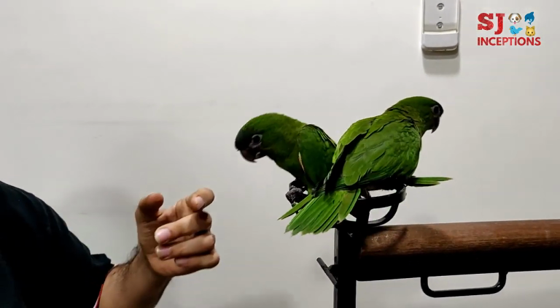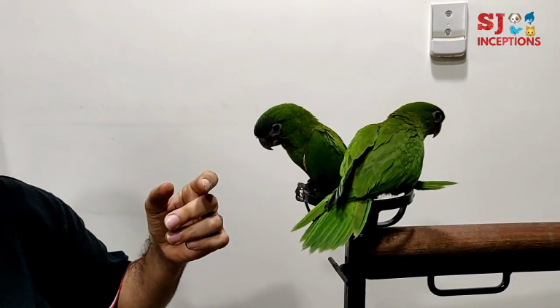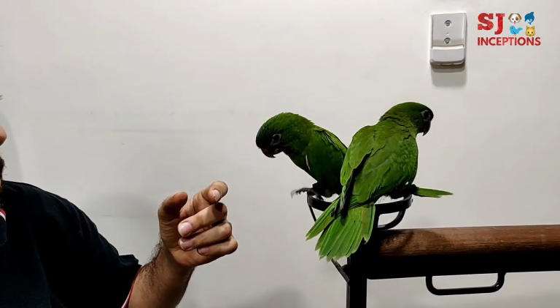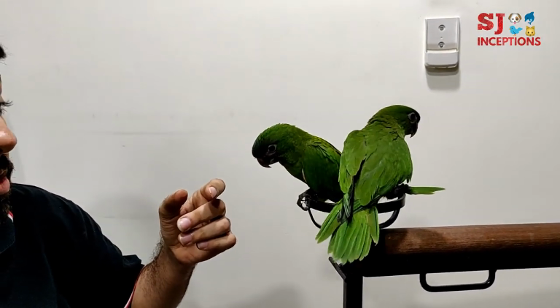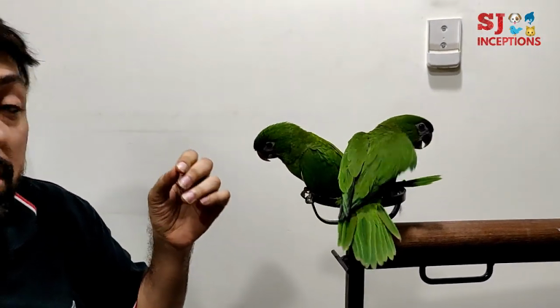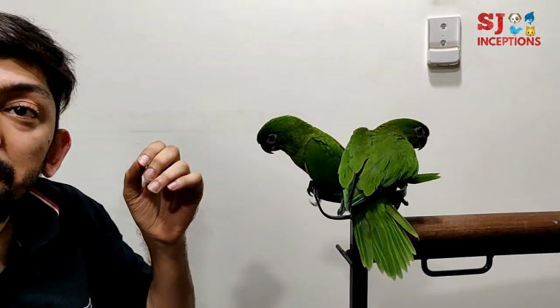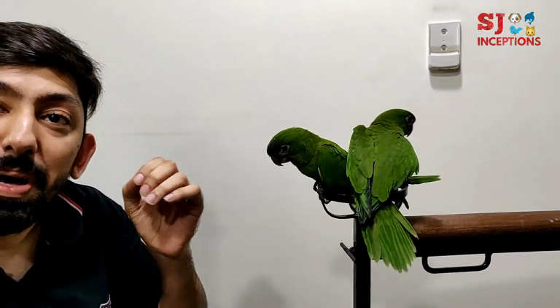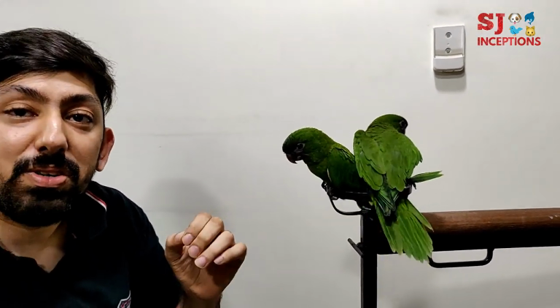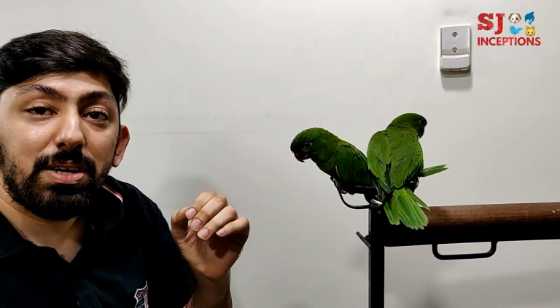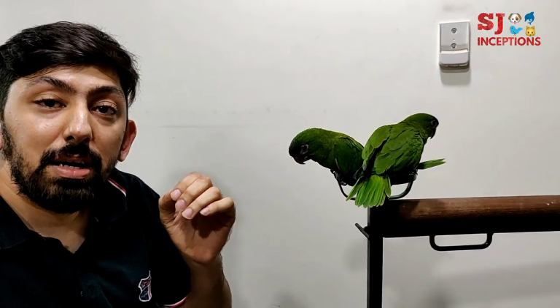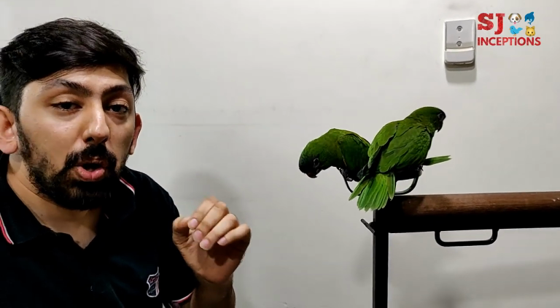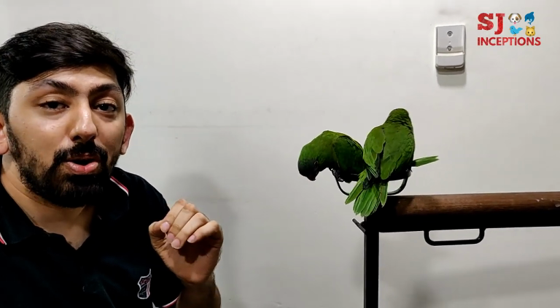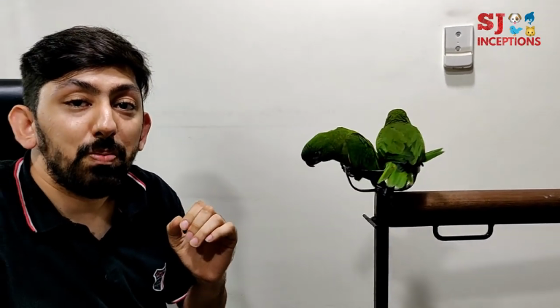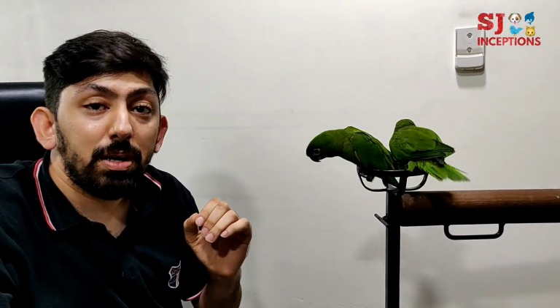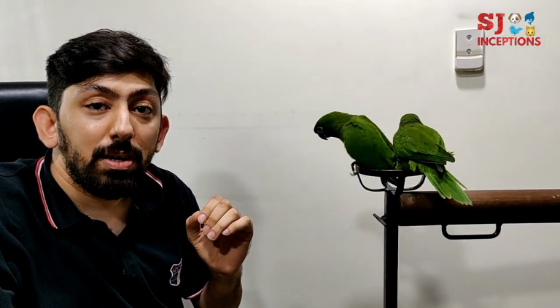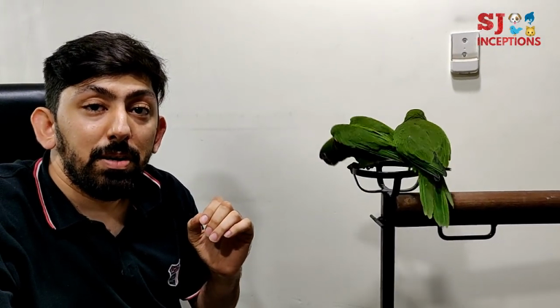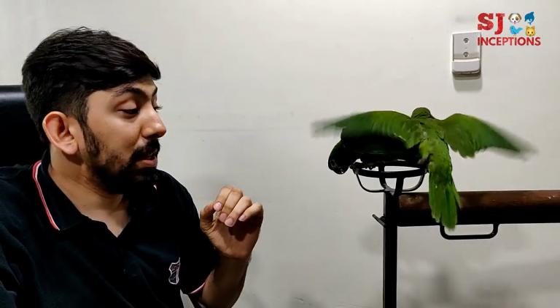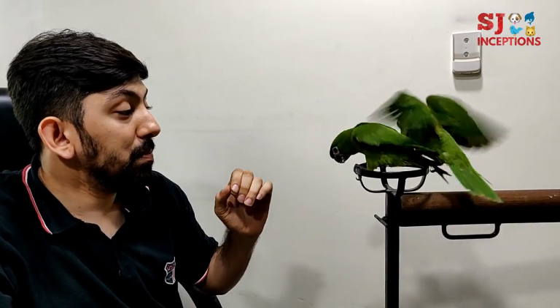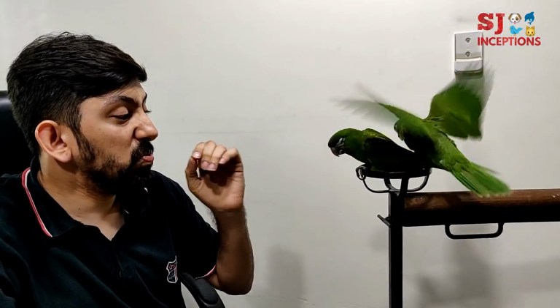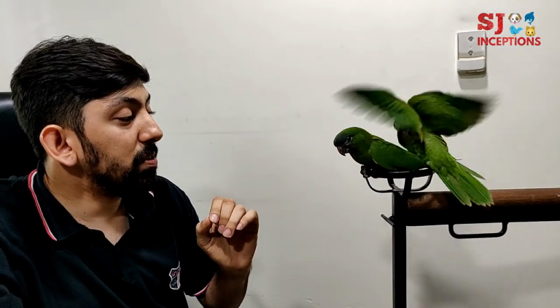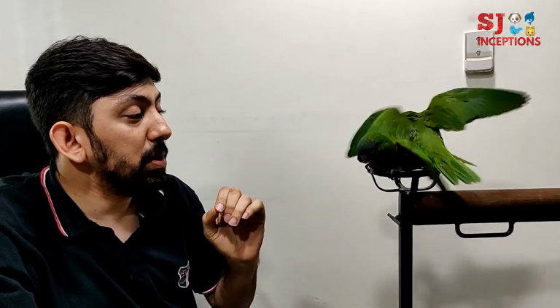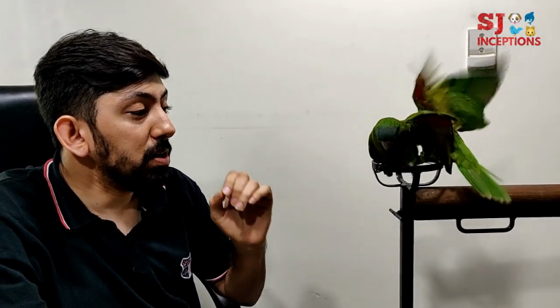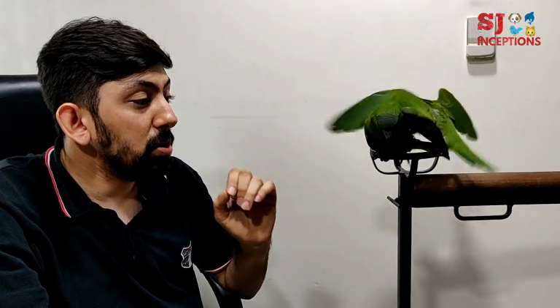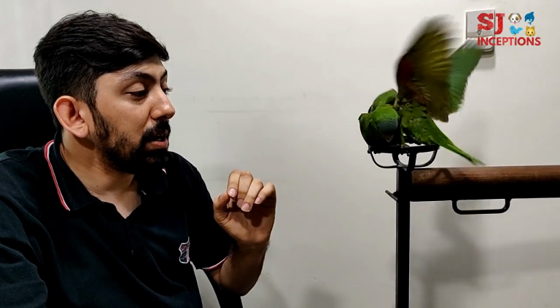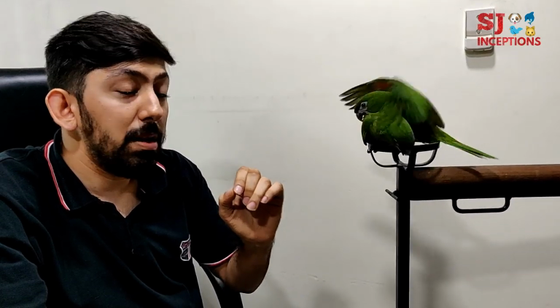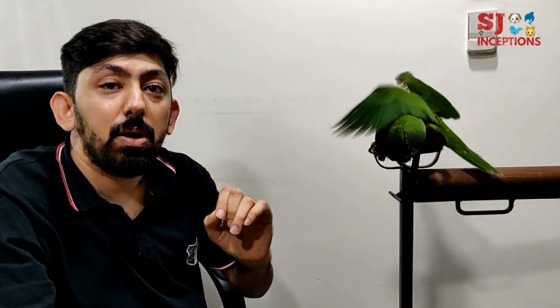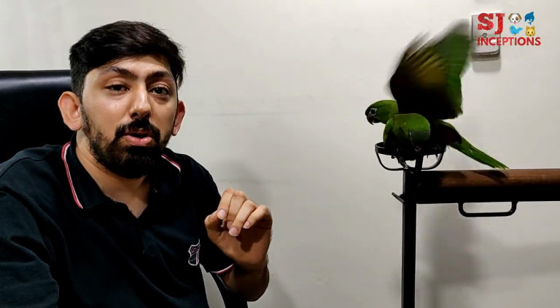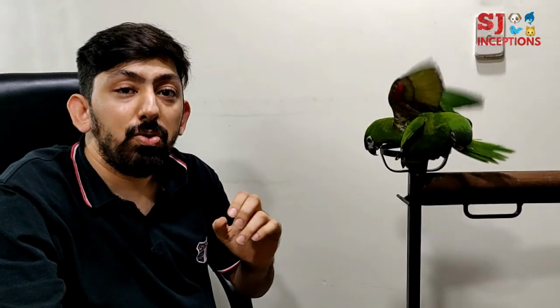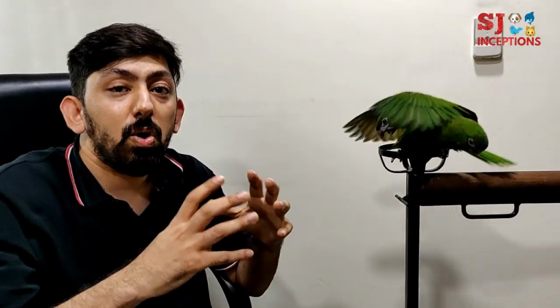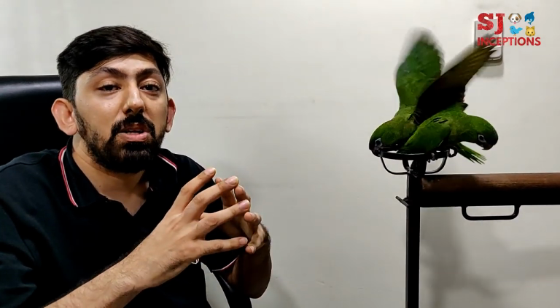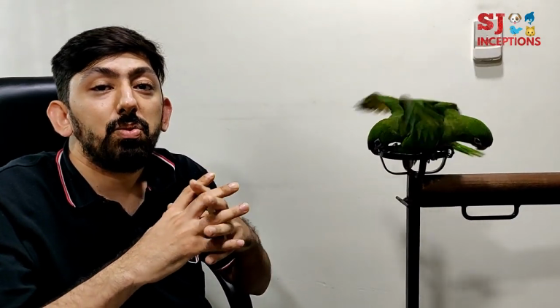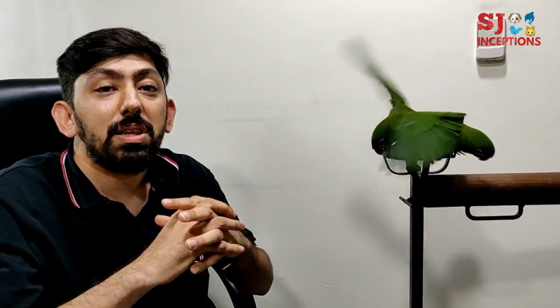These are one of the best in talking also. In small size birds, good talking ability and a Macaw — it's a combination of two or three things, which is very rare.